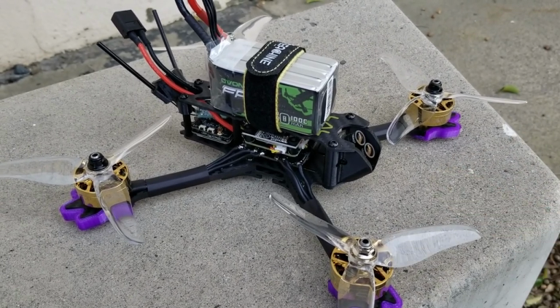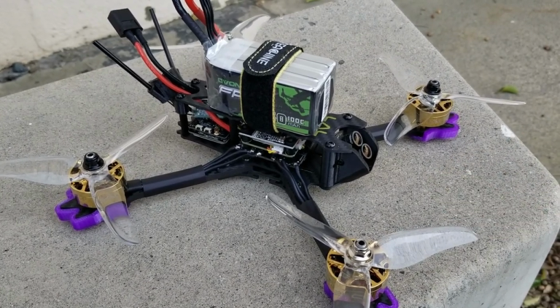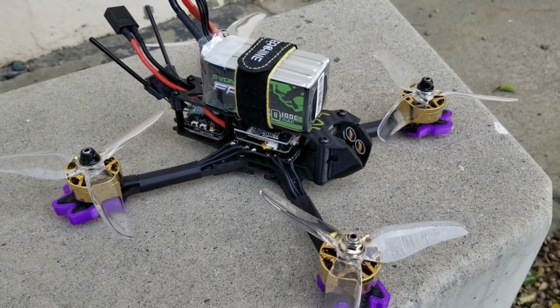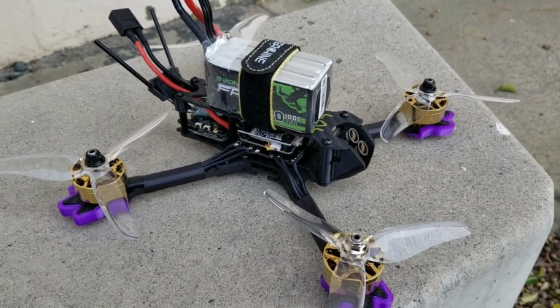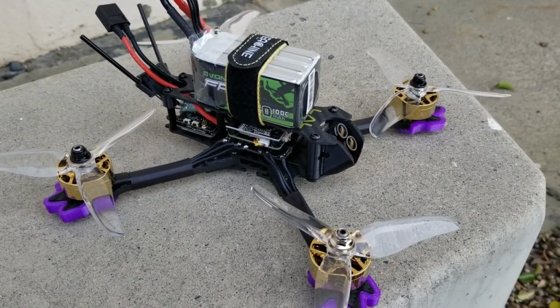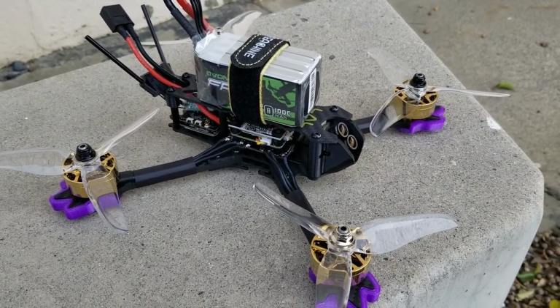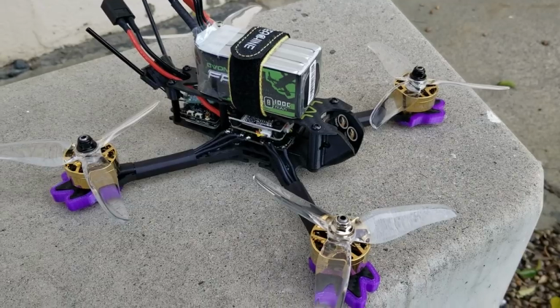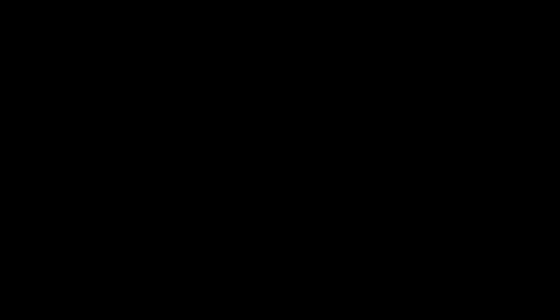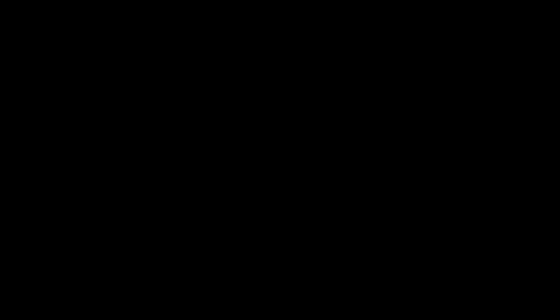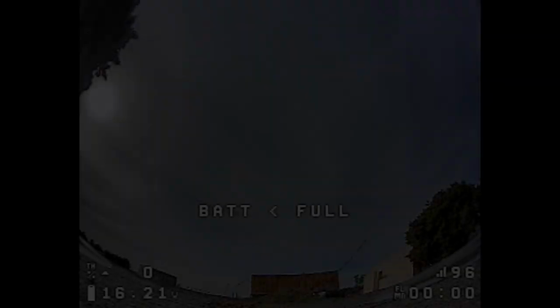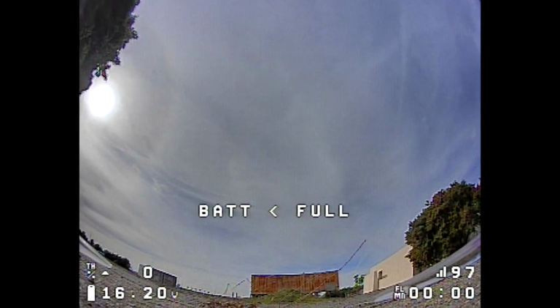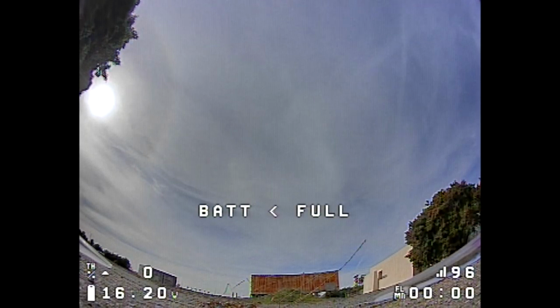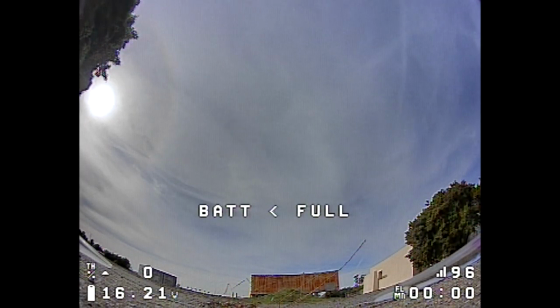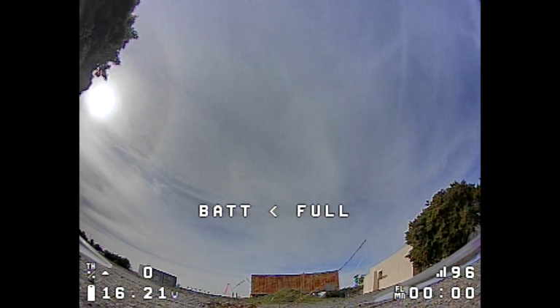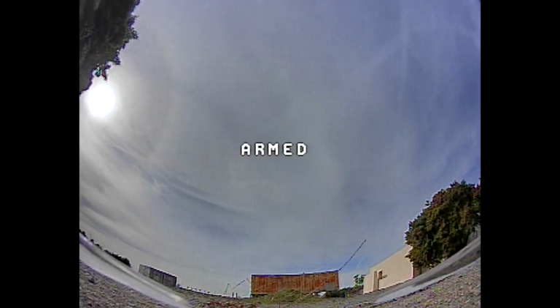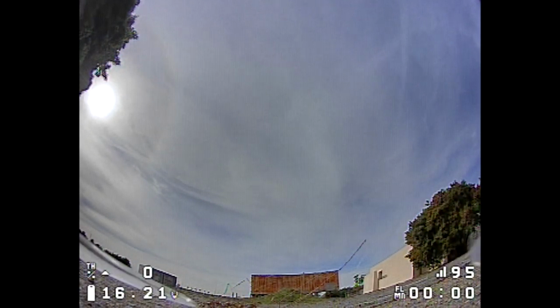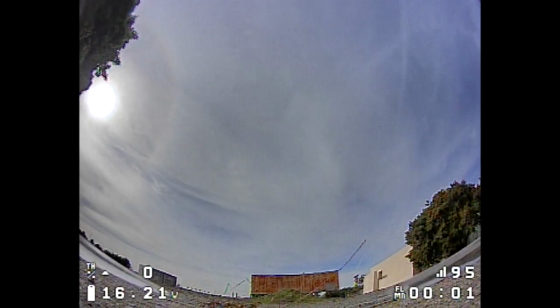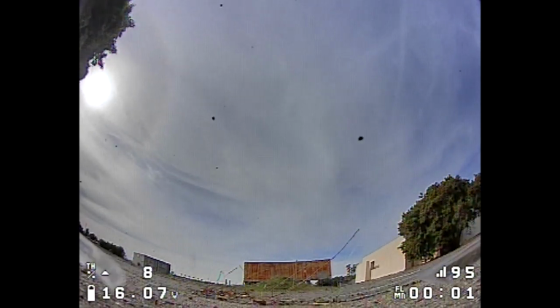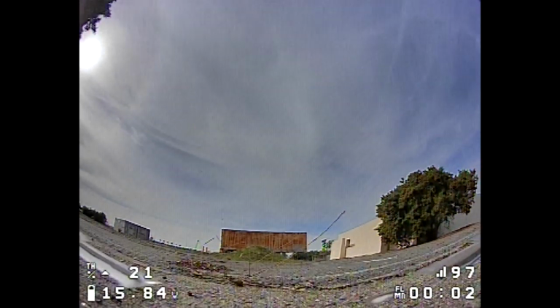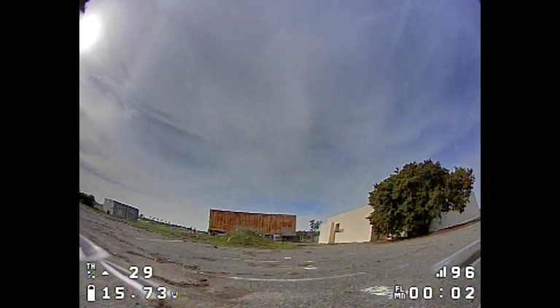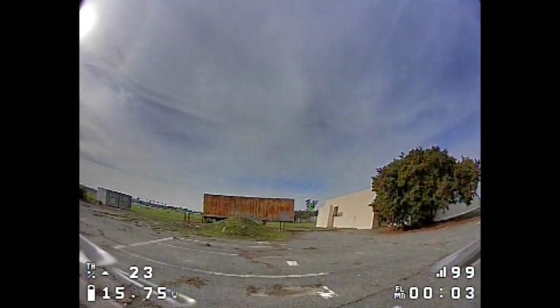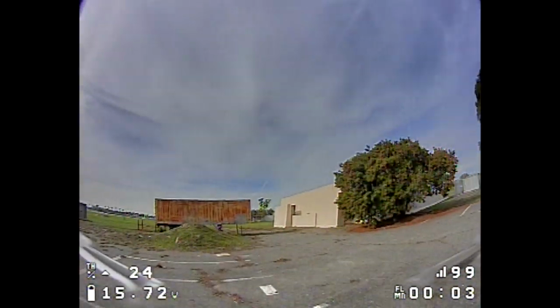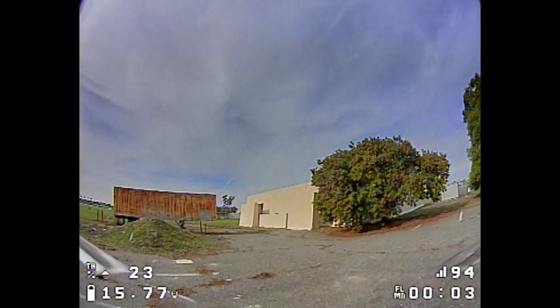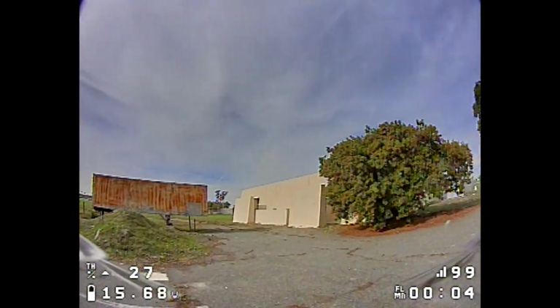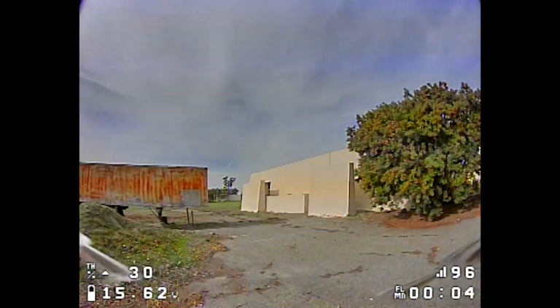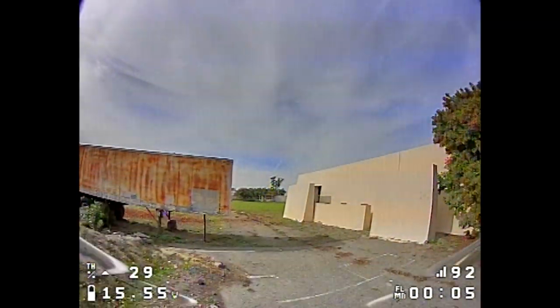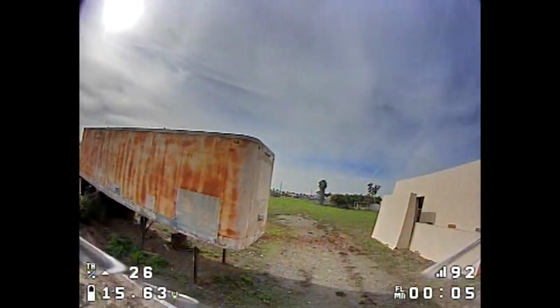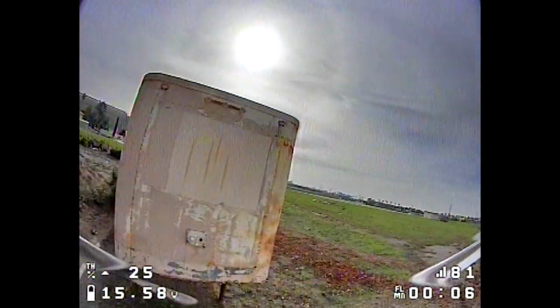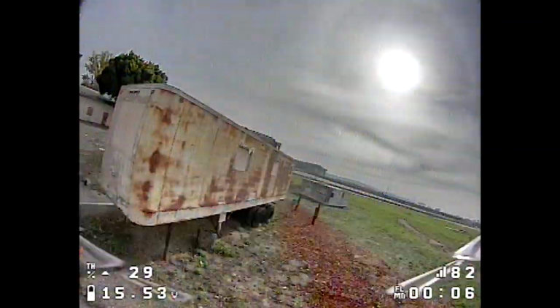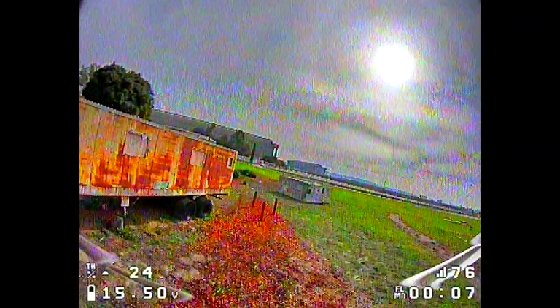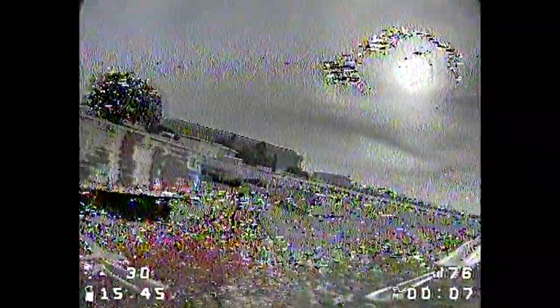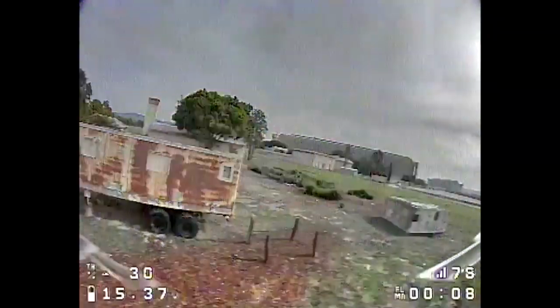Here's the flight. I'm flying this on the stock tune.